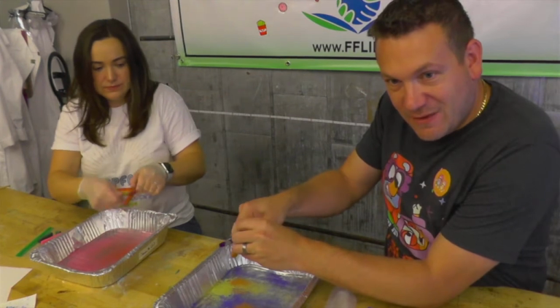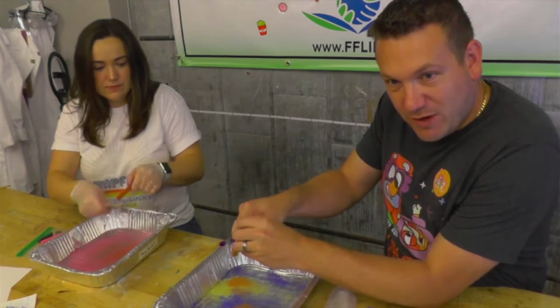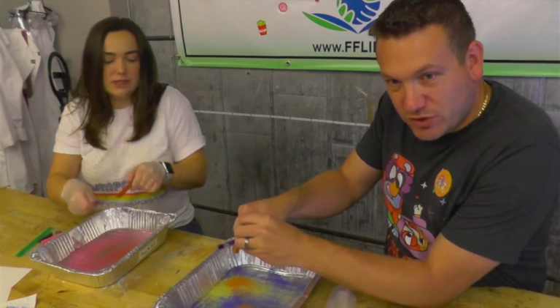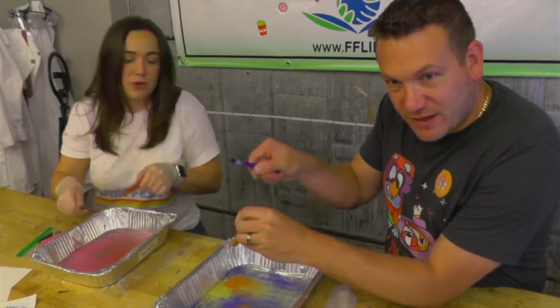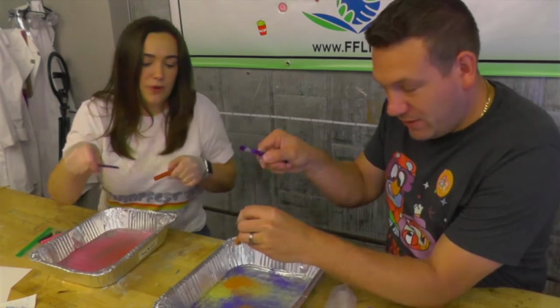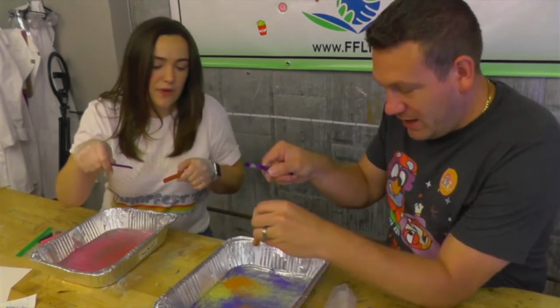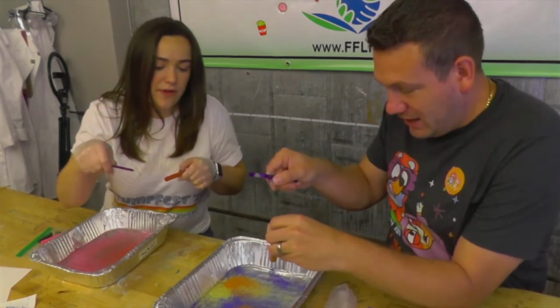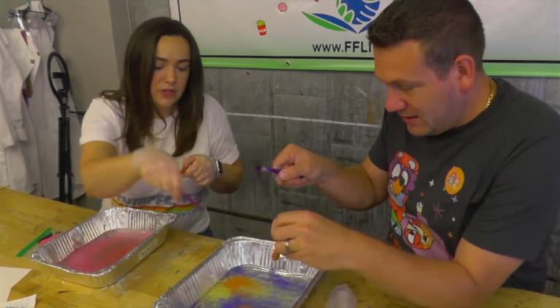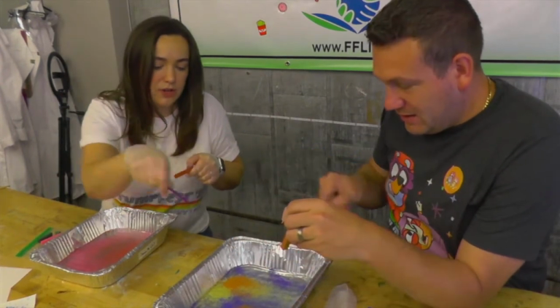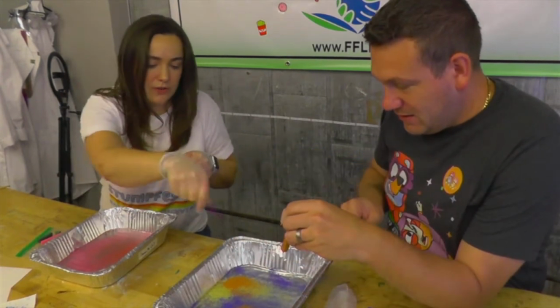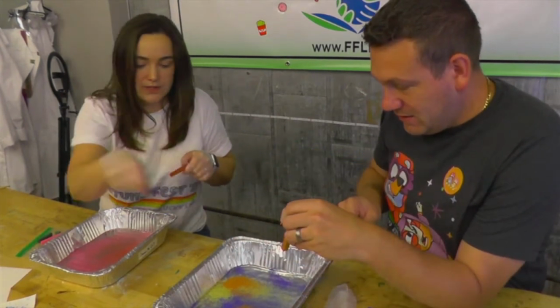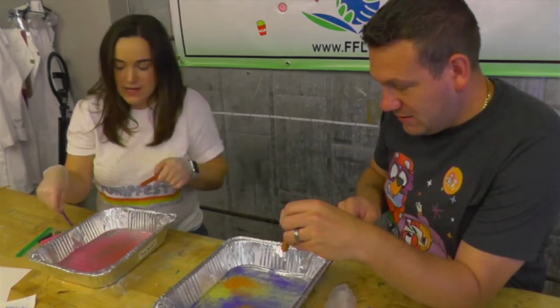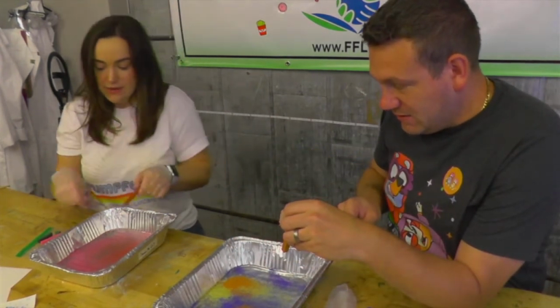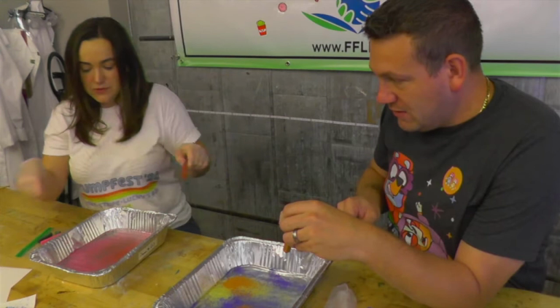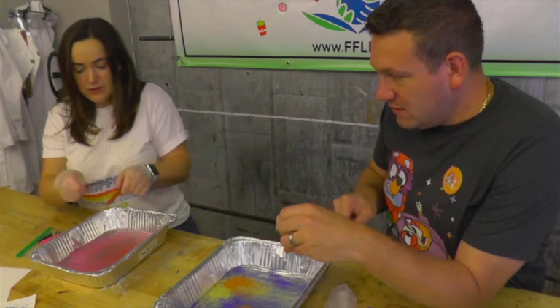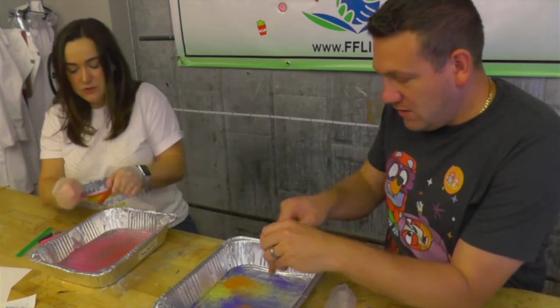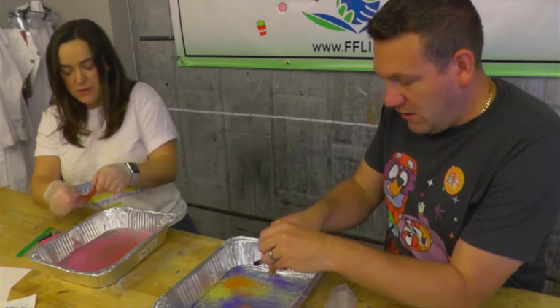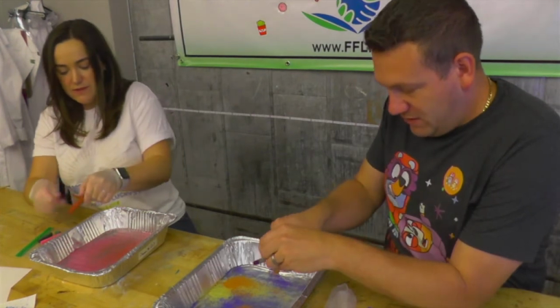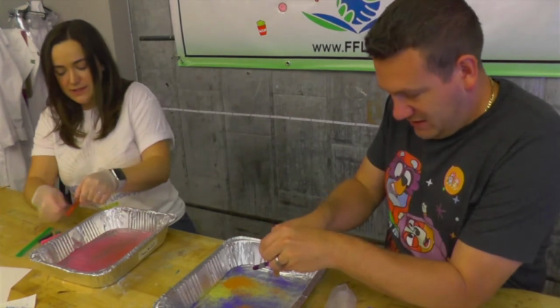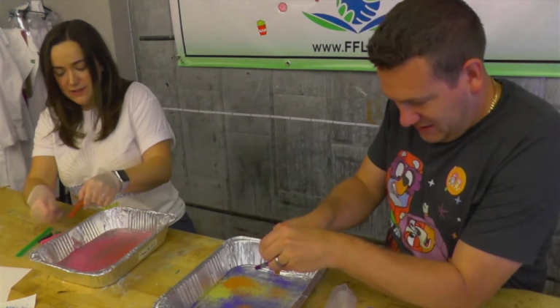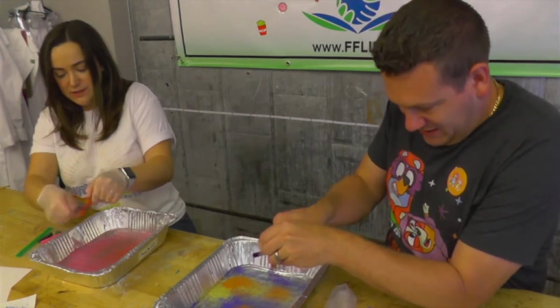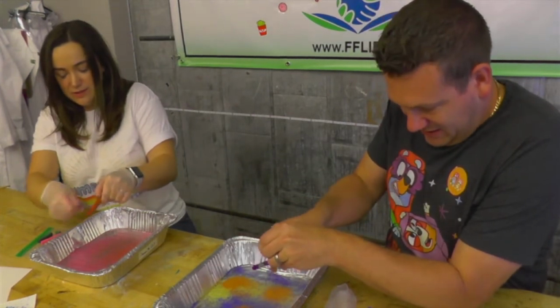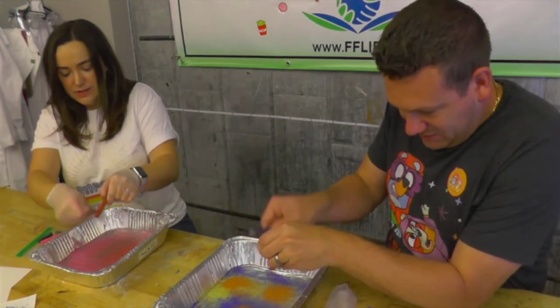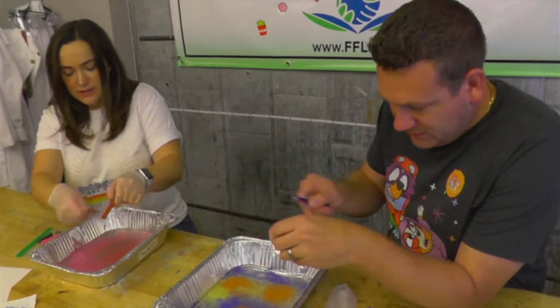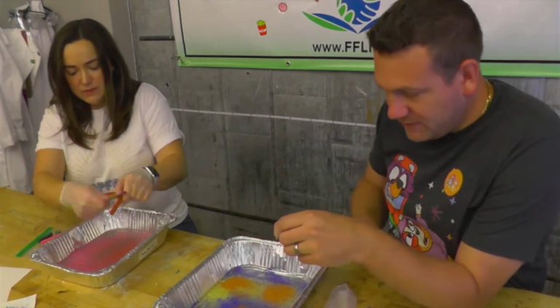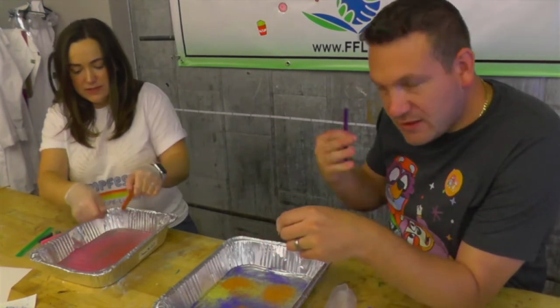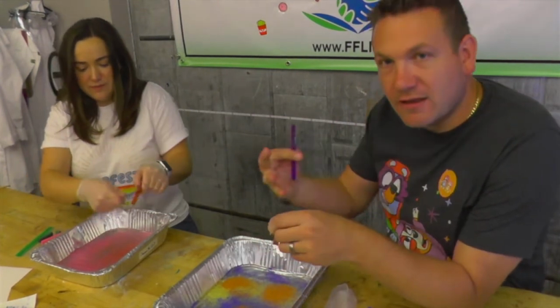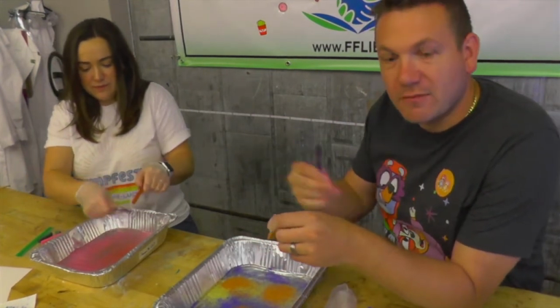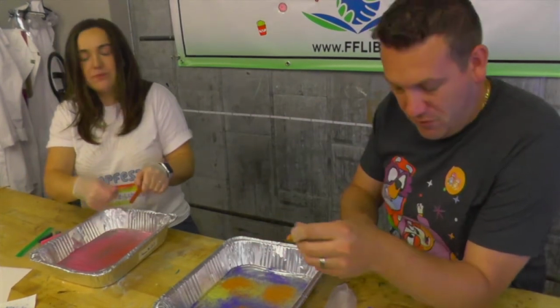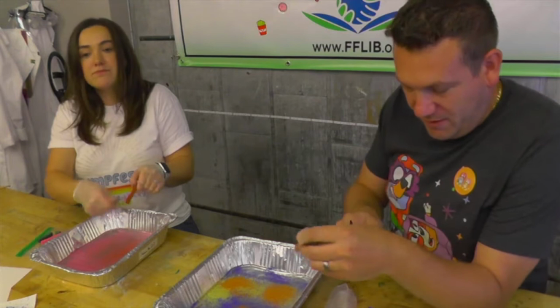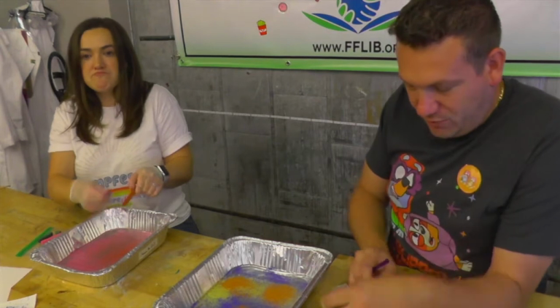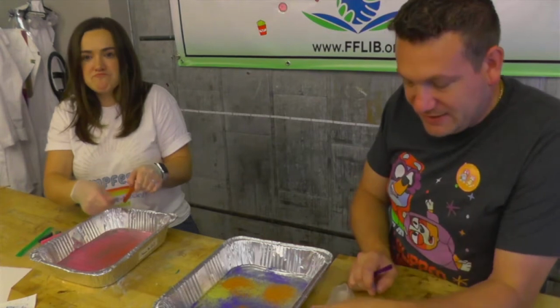Did you see that the brown does something weird? The brown pushes the other one away! You're going for design — I'm just scraping everything together. Well, some of us think a little bit more about our process.